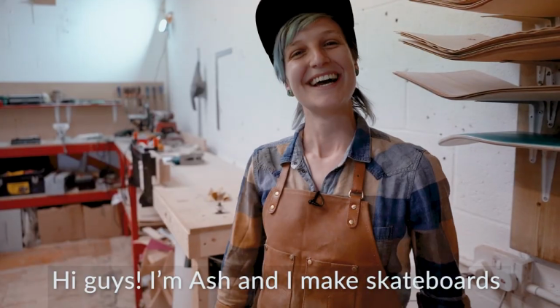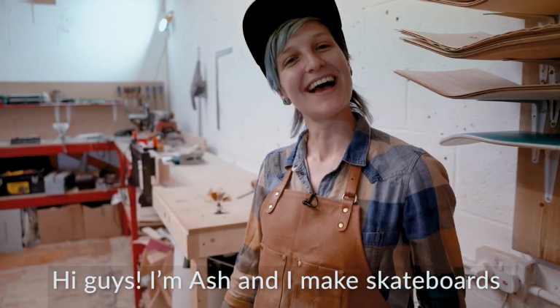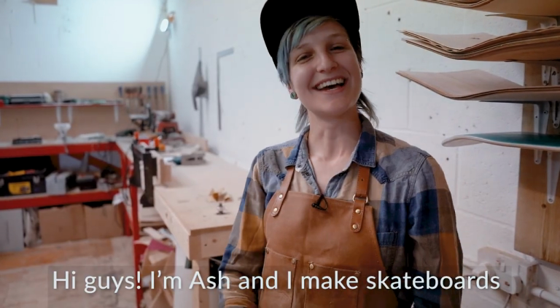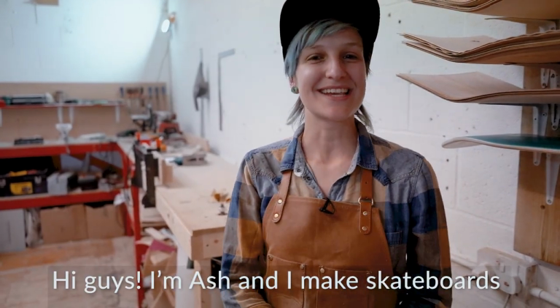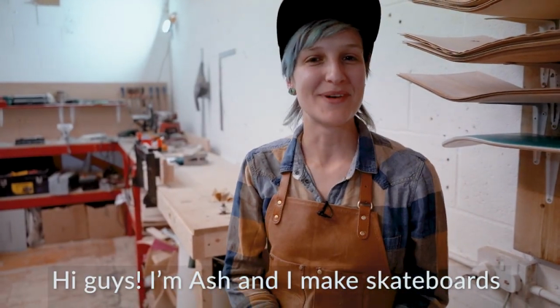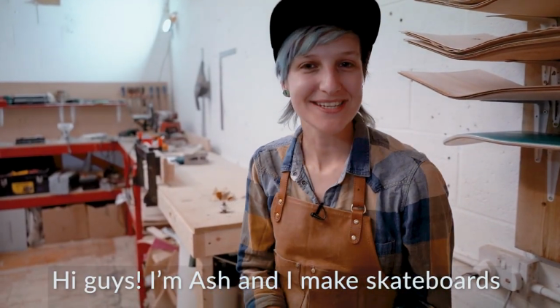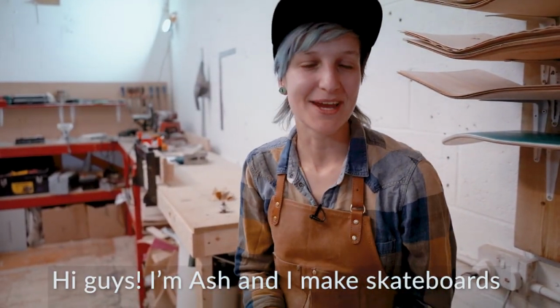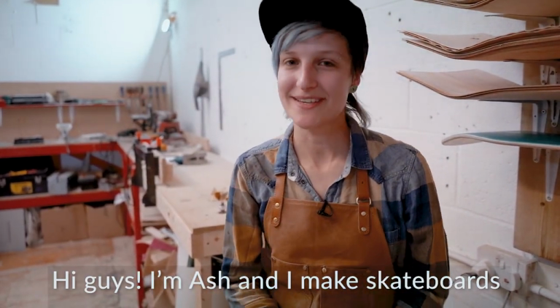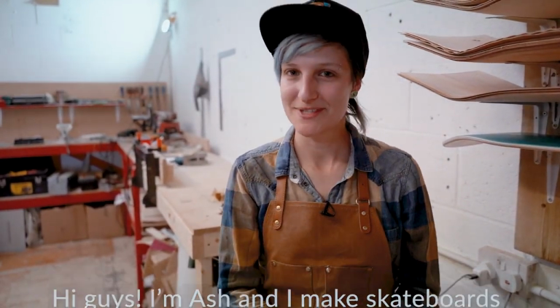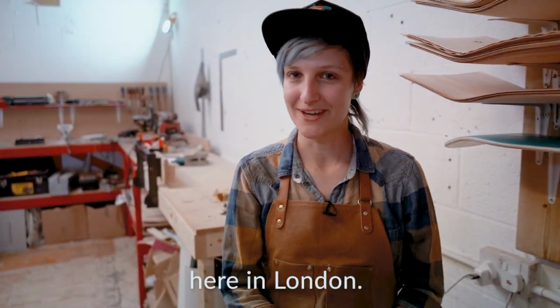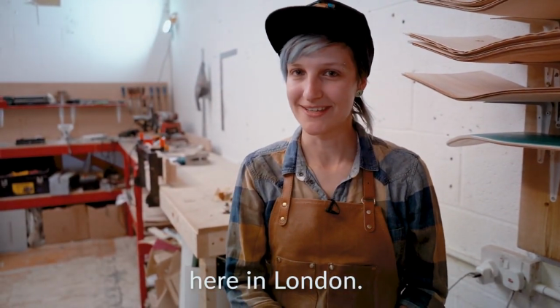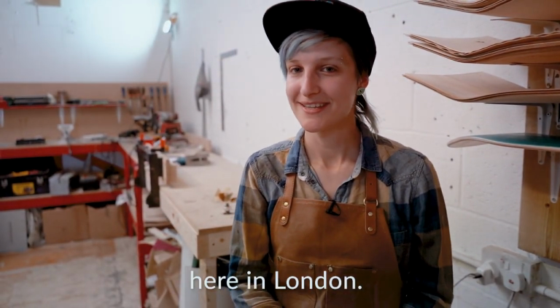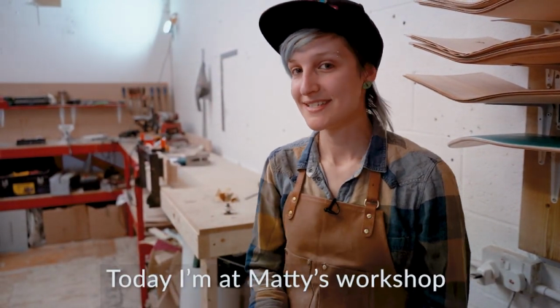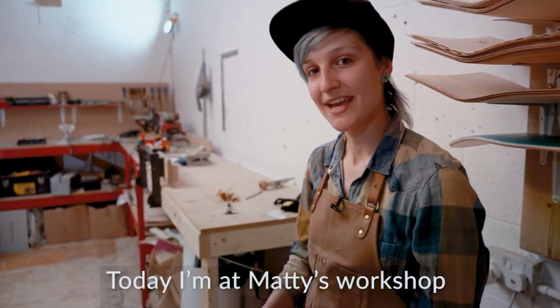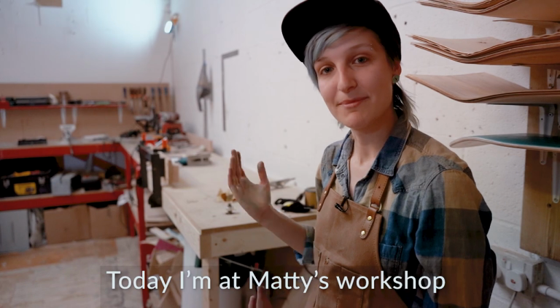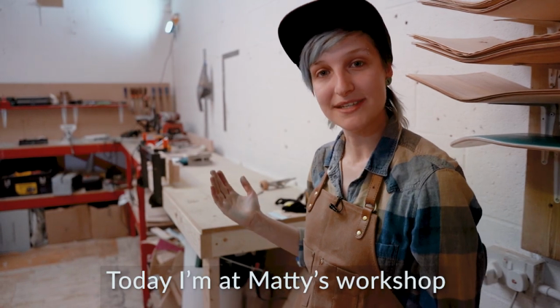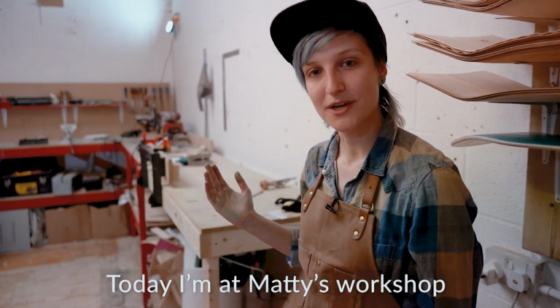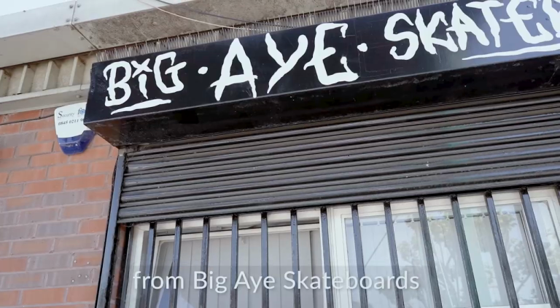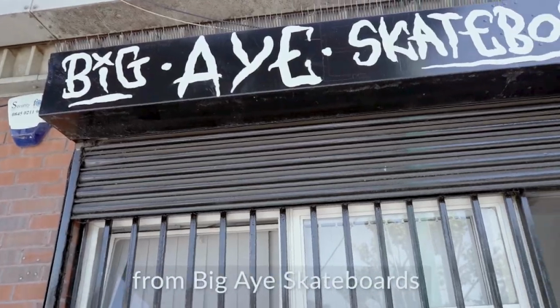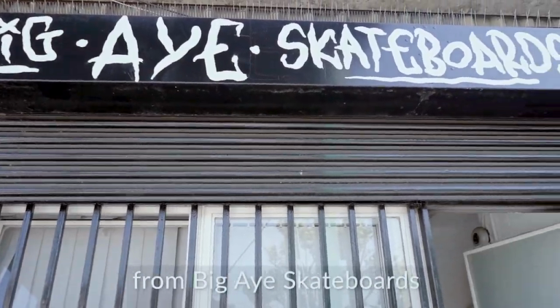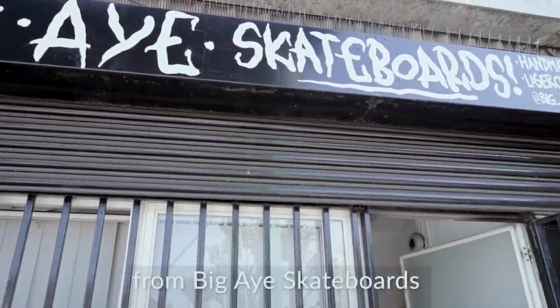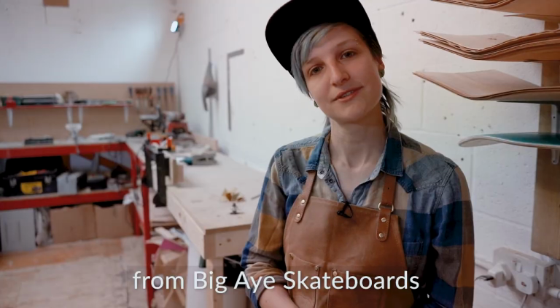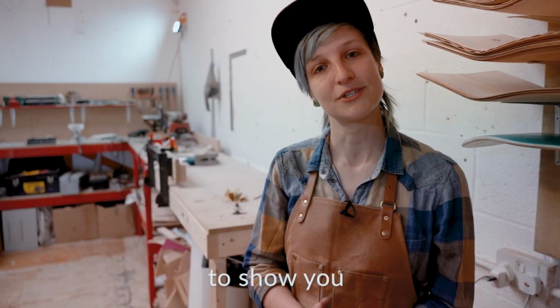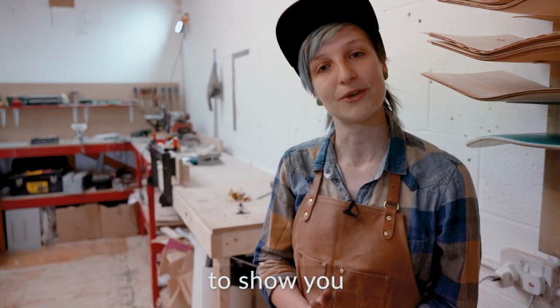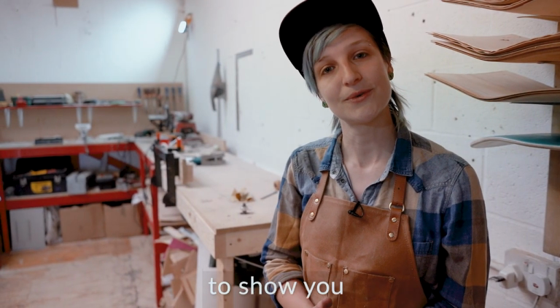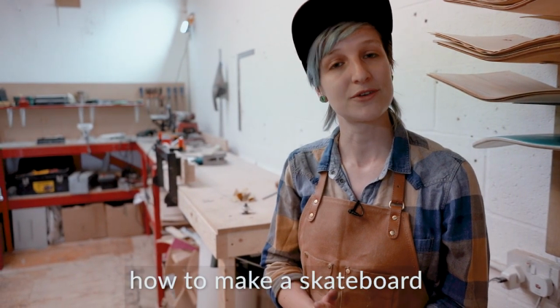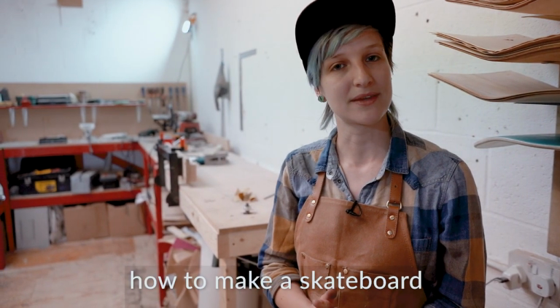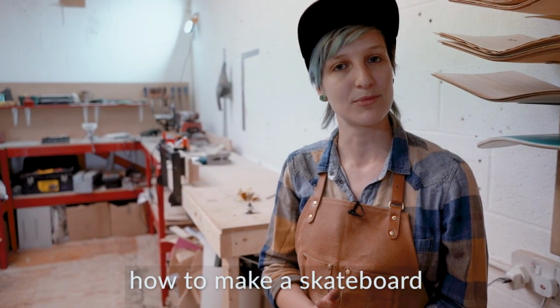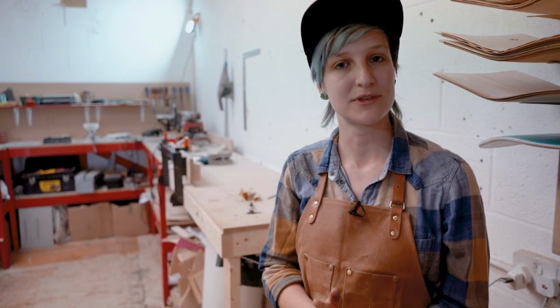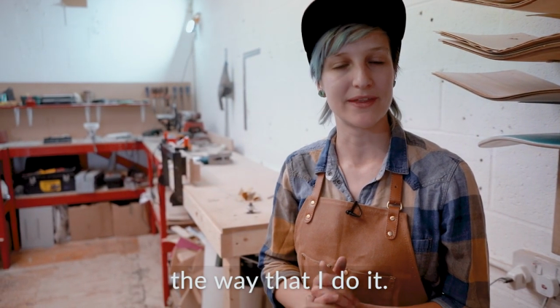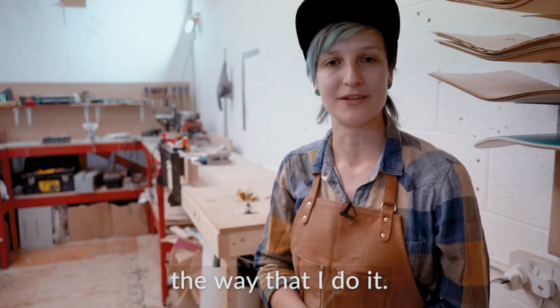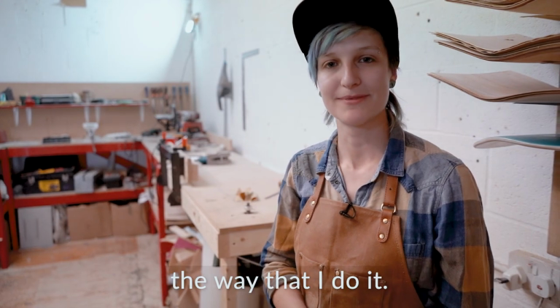Hi guys, I'm Ash and I make skateboards here in London. Today I'm at Matty's workshop from Big Eye Skateboards to show you how to make a skateboard the way that I do it.